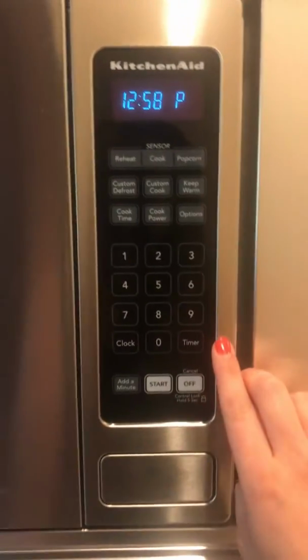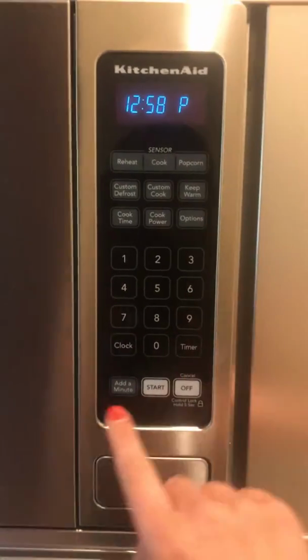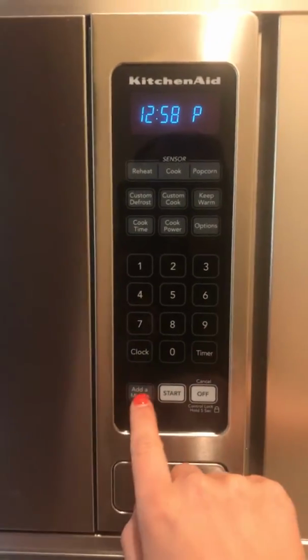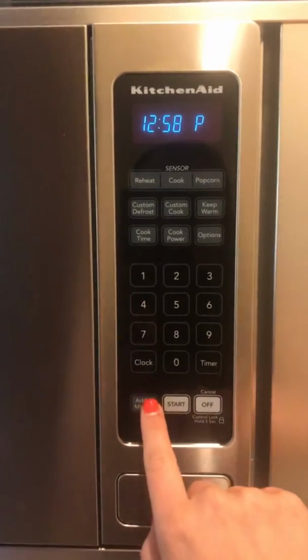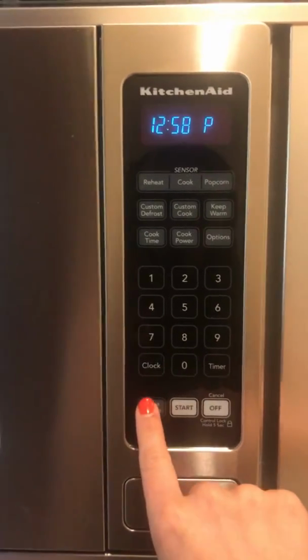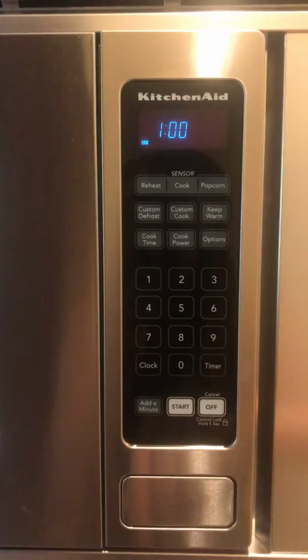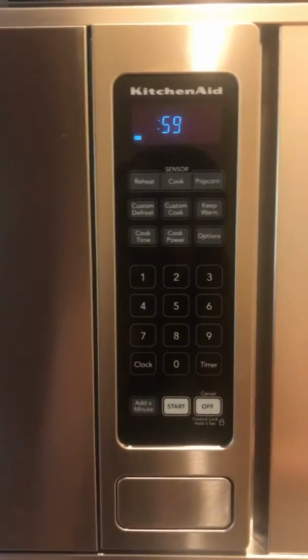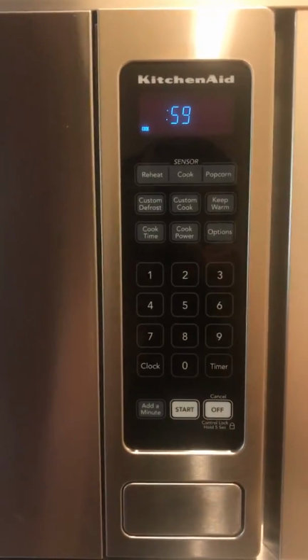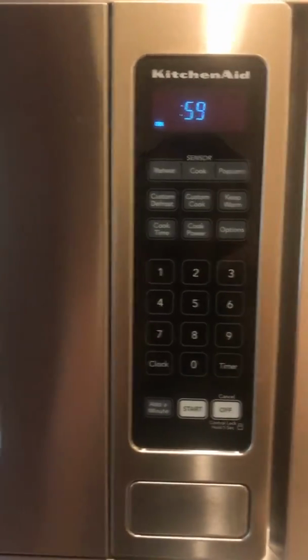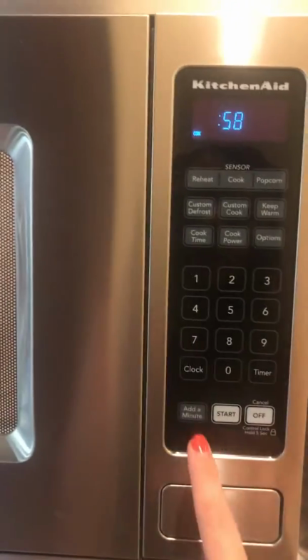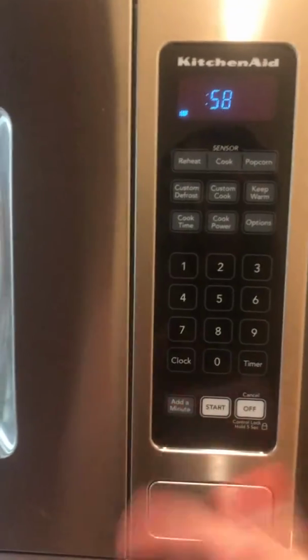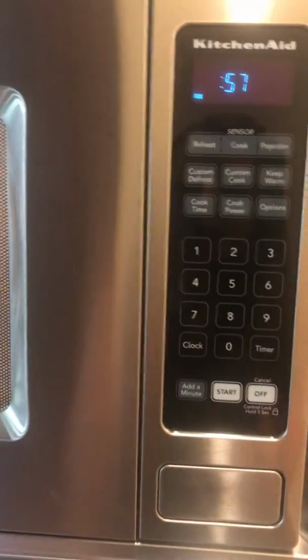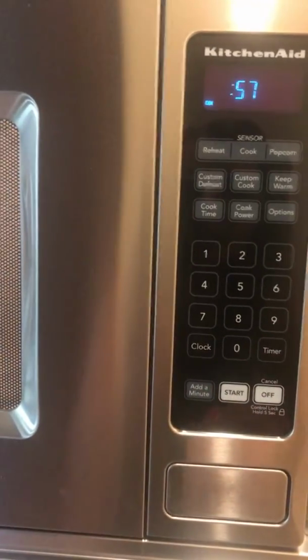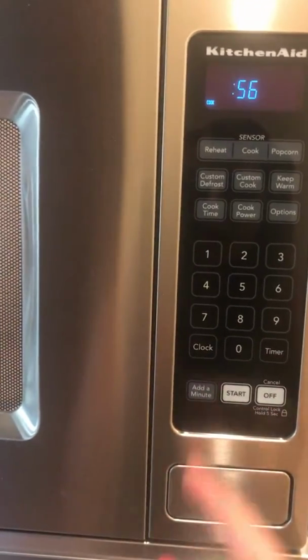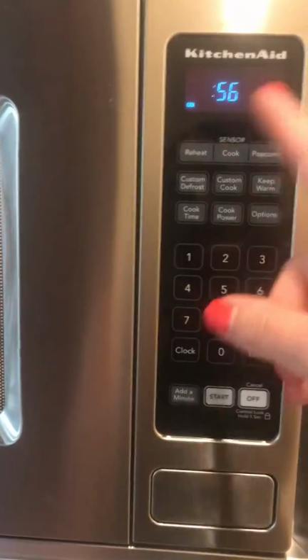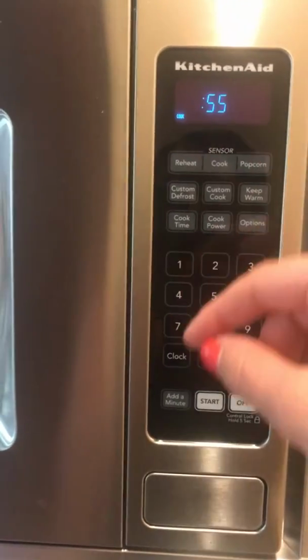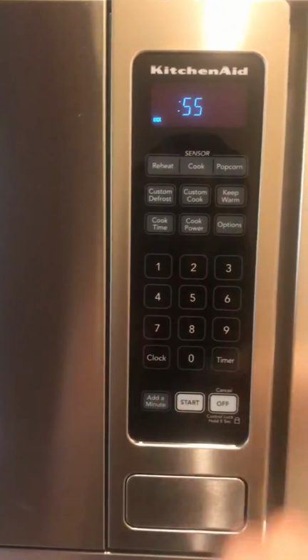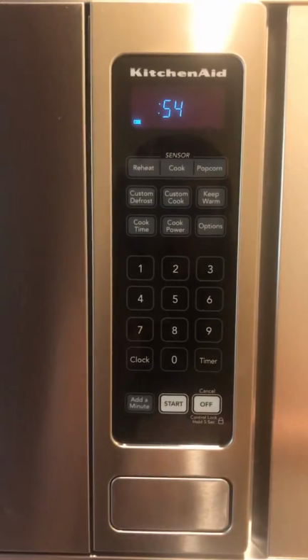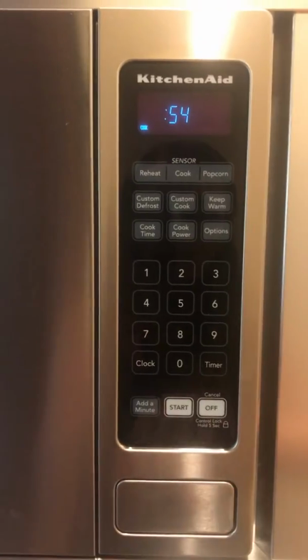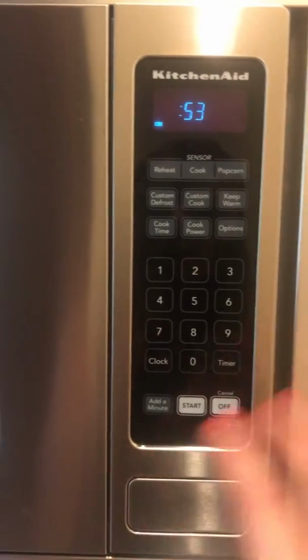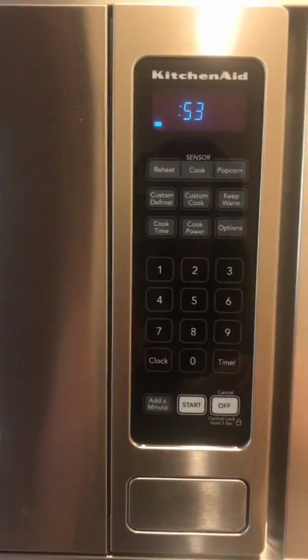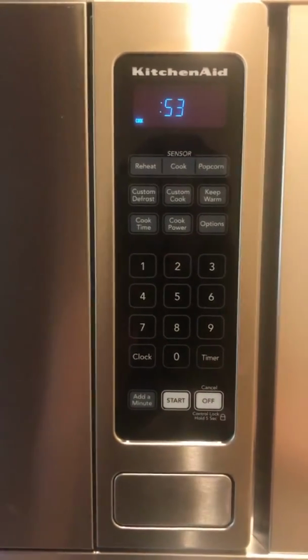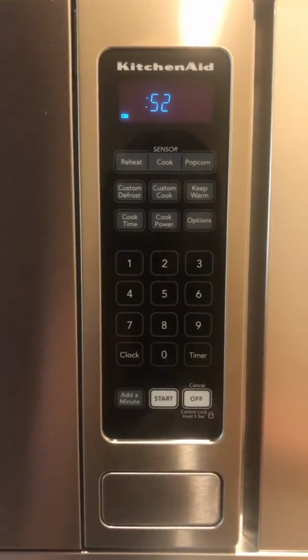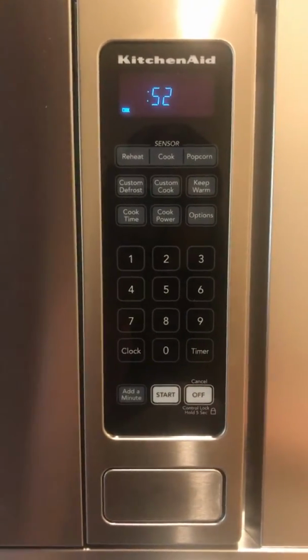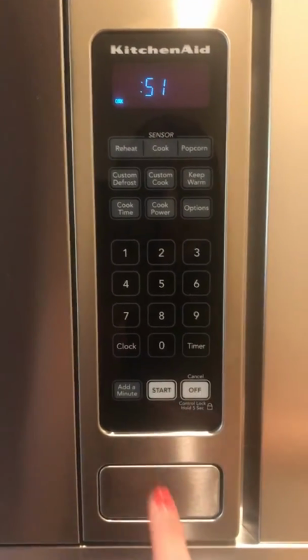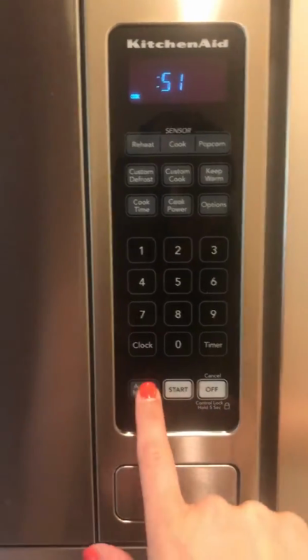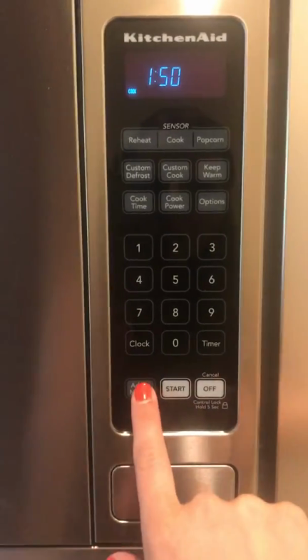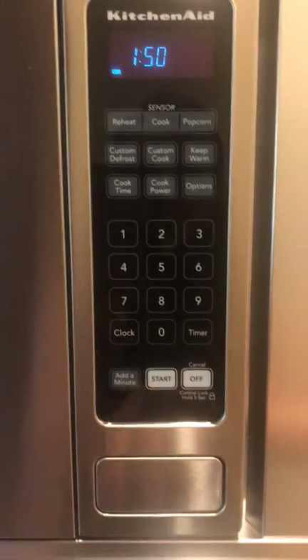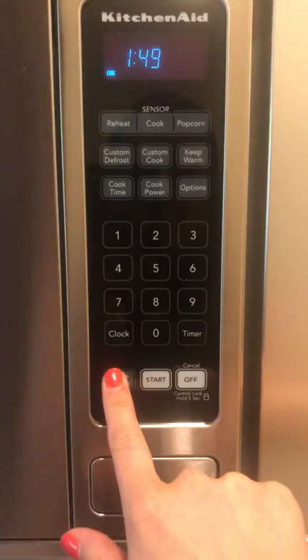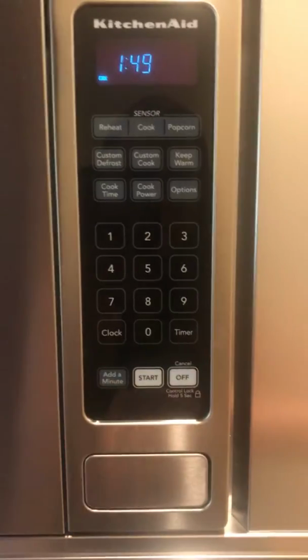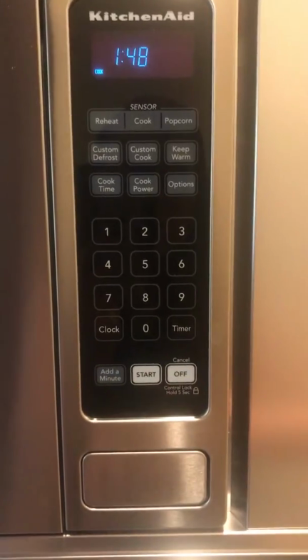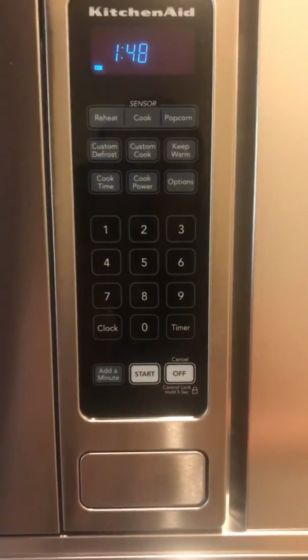I usually just add a minute. However long I think it needs — if it's something small, I add a minute and check on it every 30 seconds. If it's frozen, do maybe two minutes.